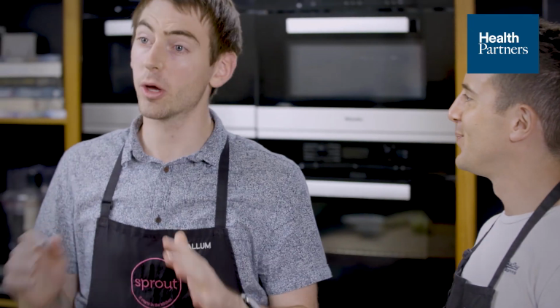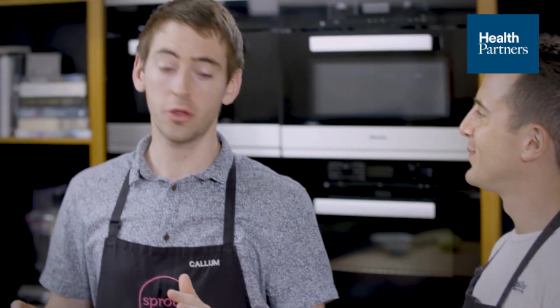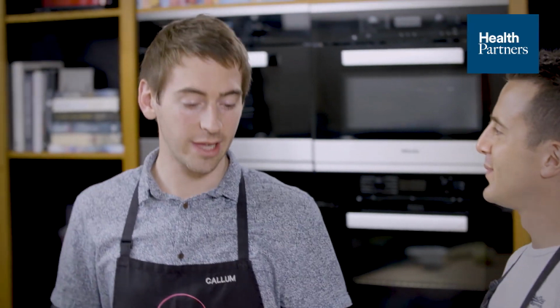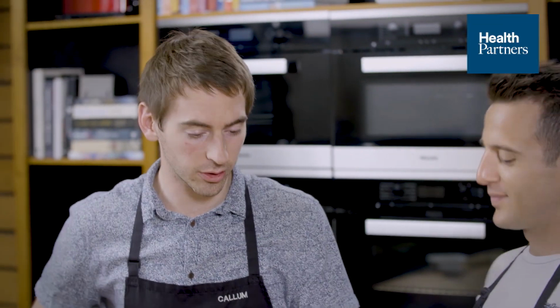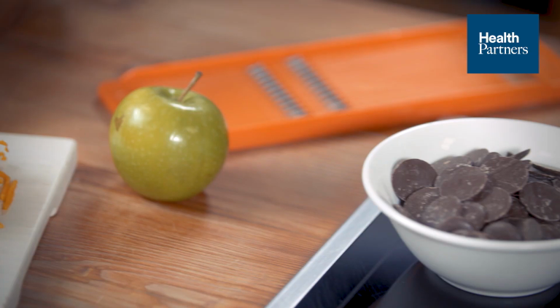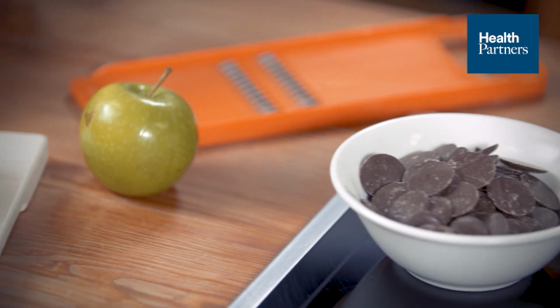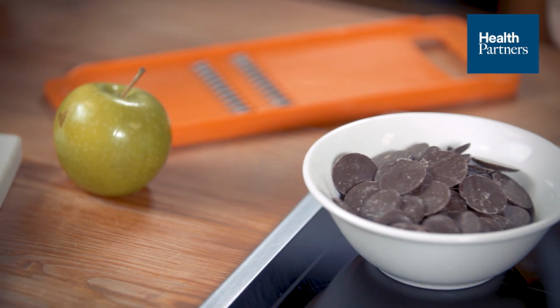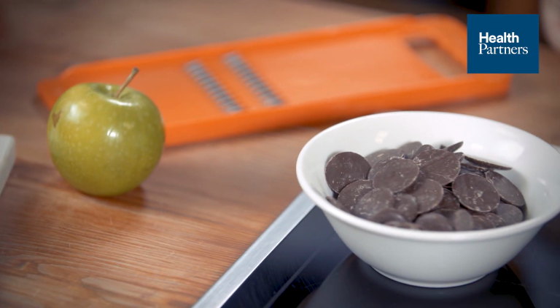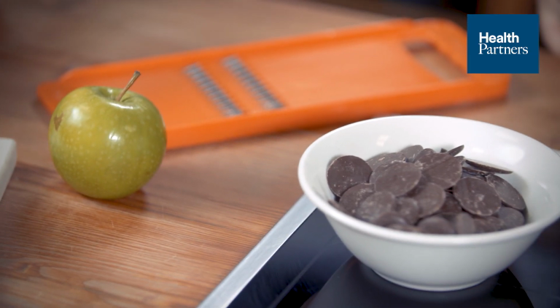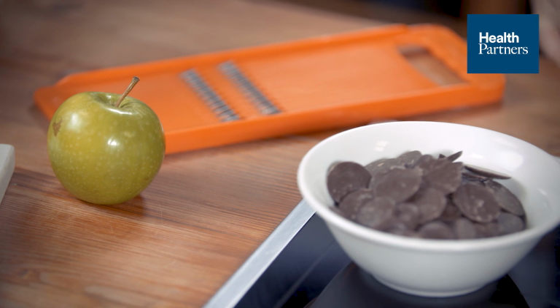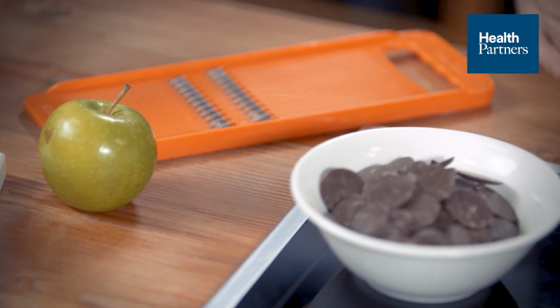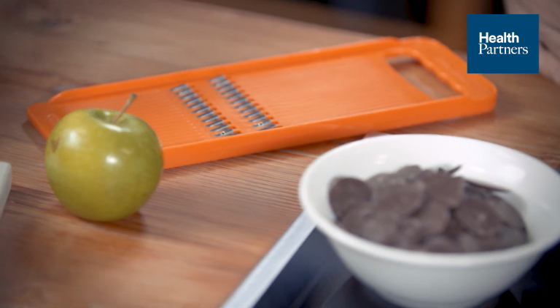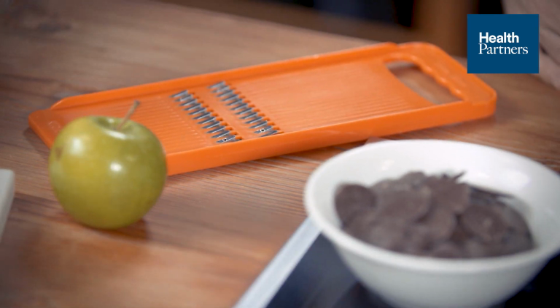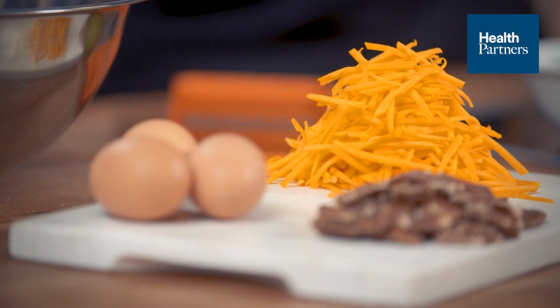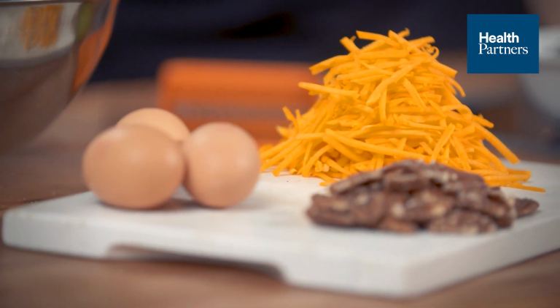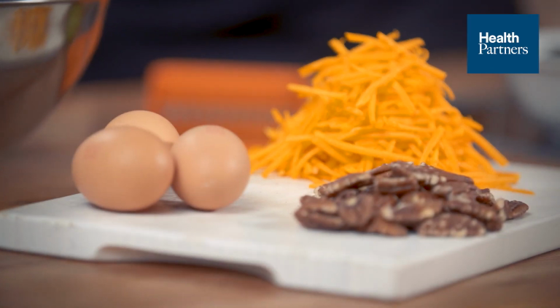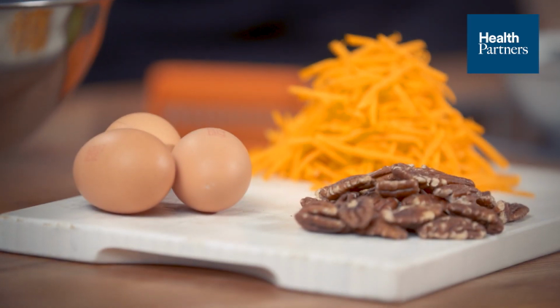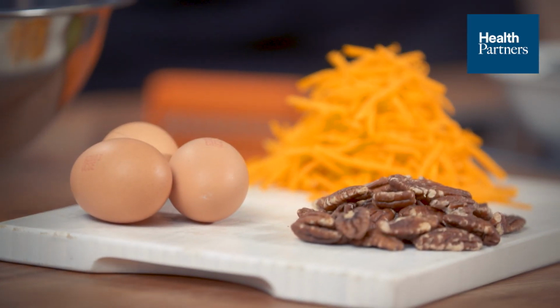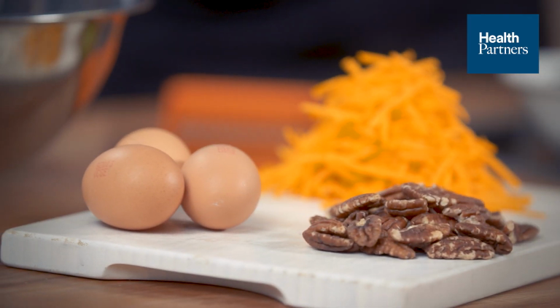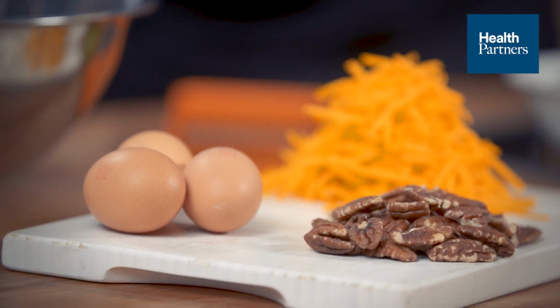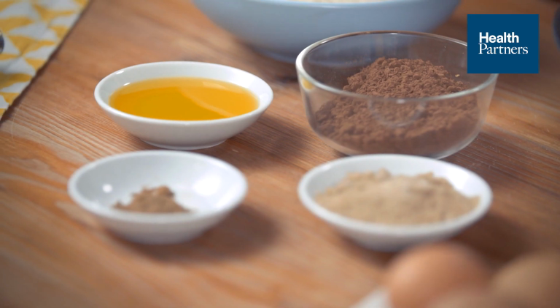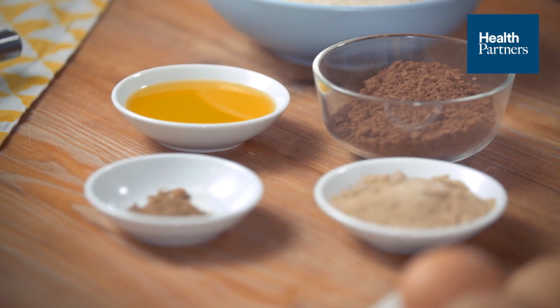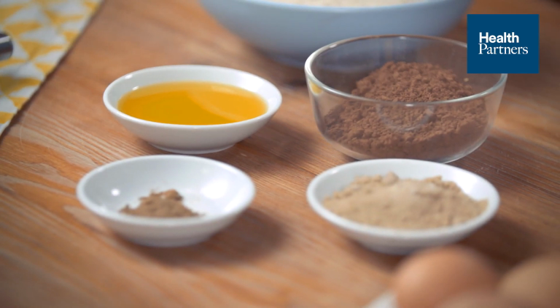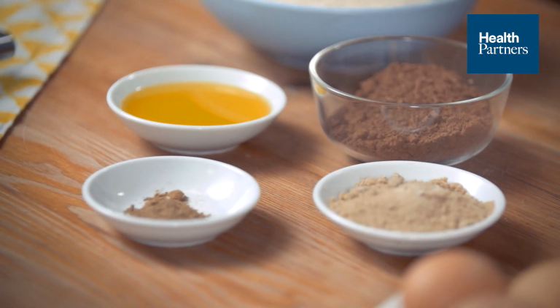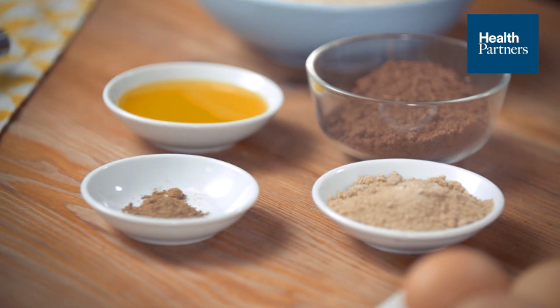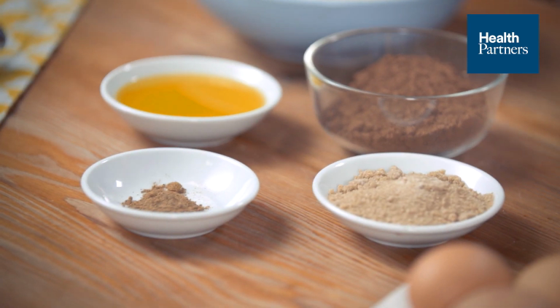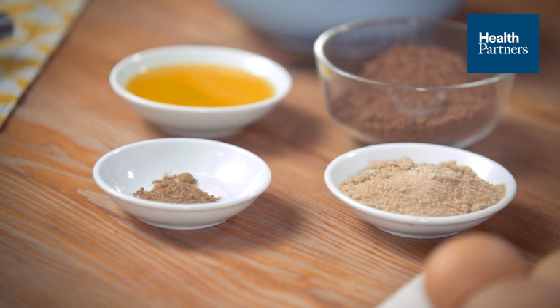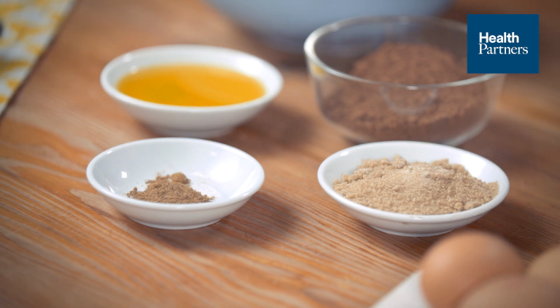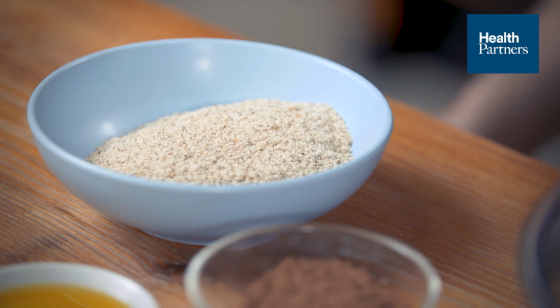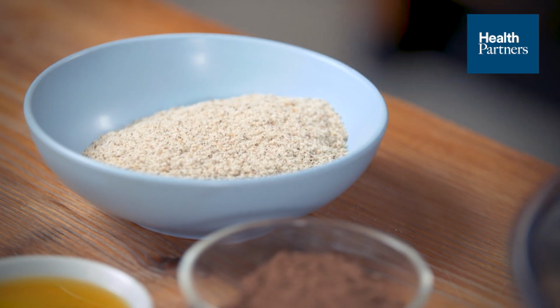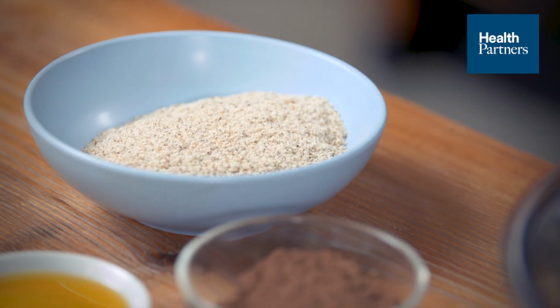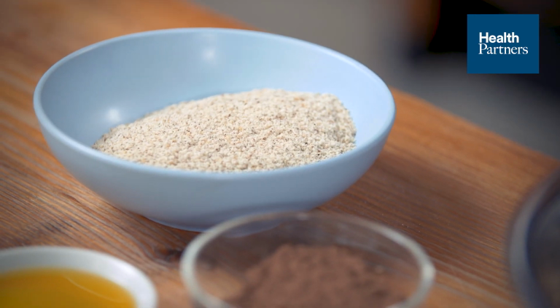We've got a few things here — we've got some chocolate we're gonna get straight in and melting, apple out grated, pumpkin as well, pecans, eggs, brown sugar, nutmeg, cocoa, olive oil and almond milk.